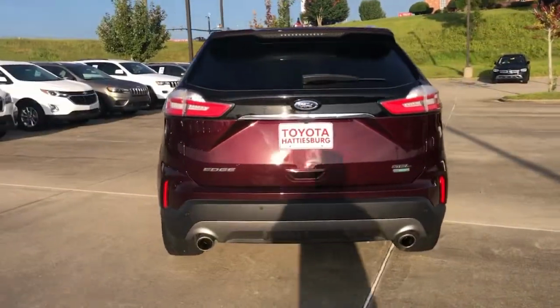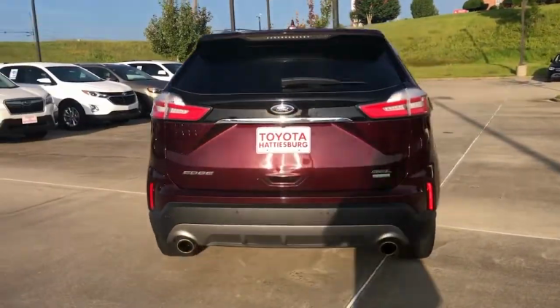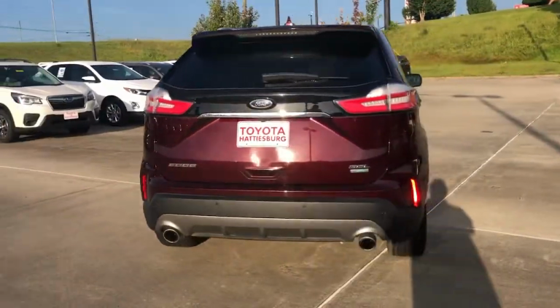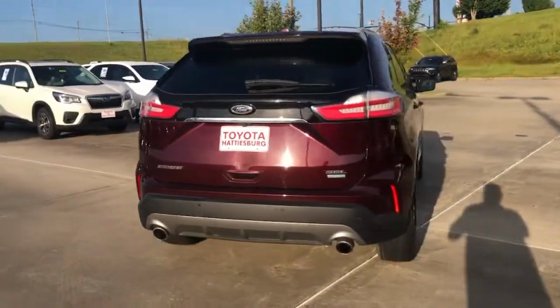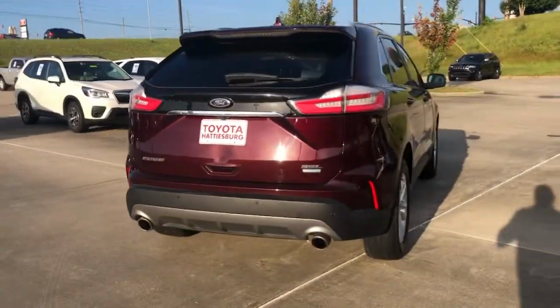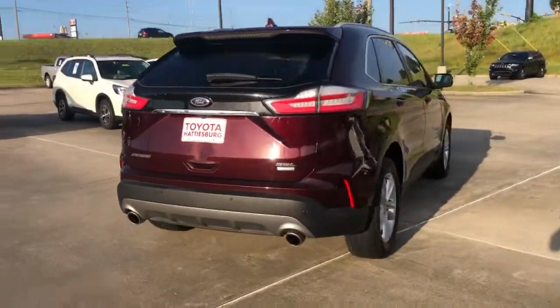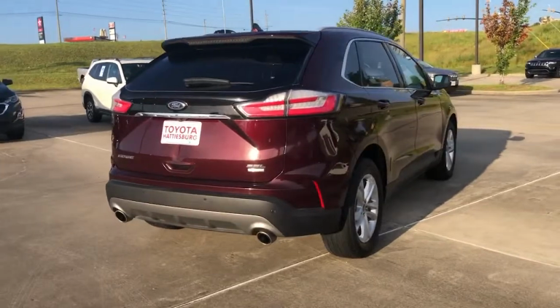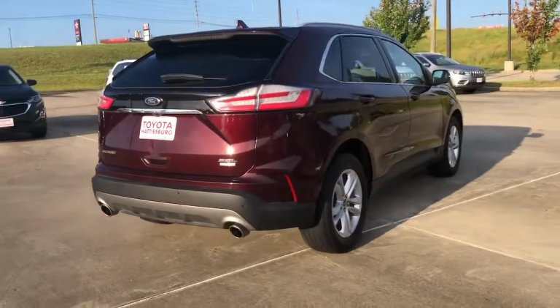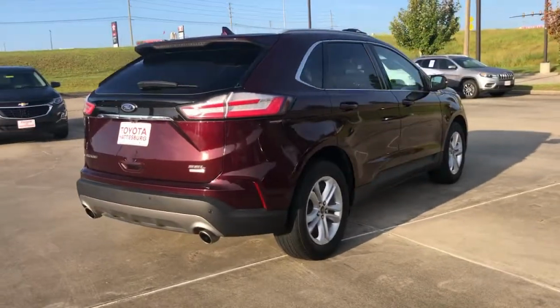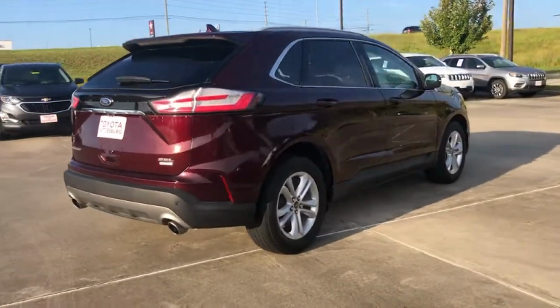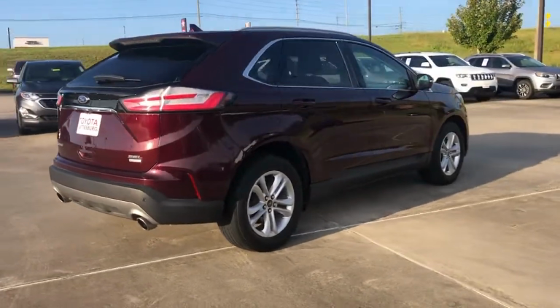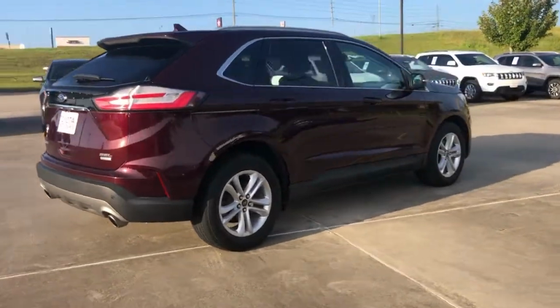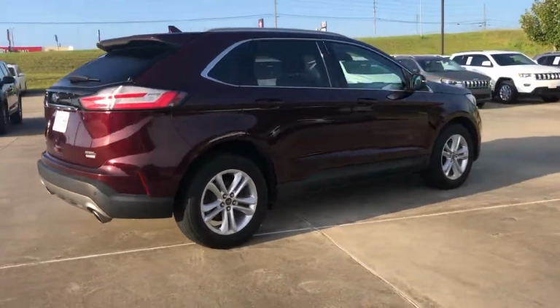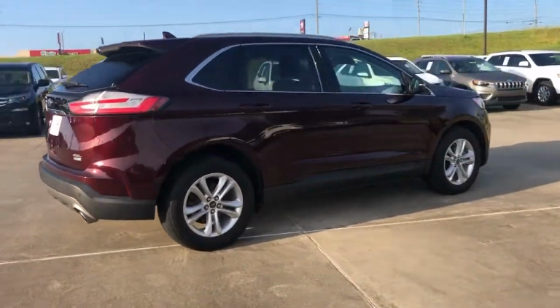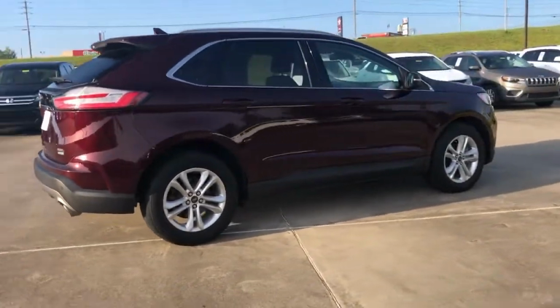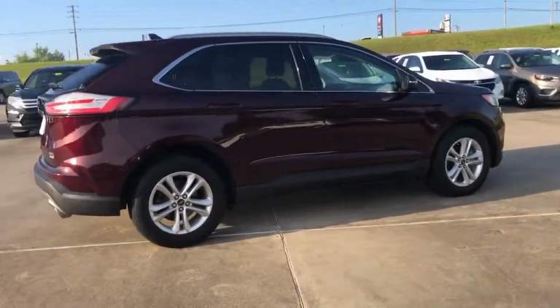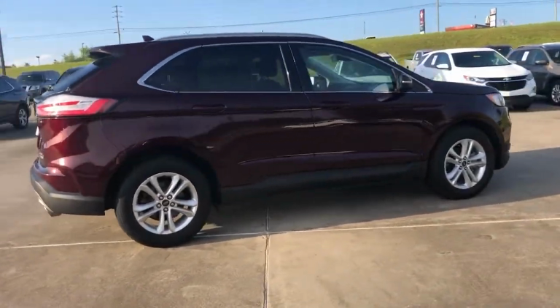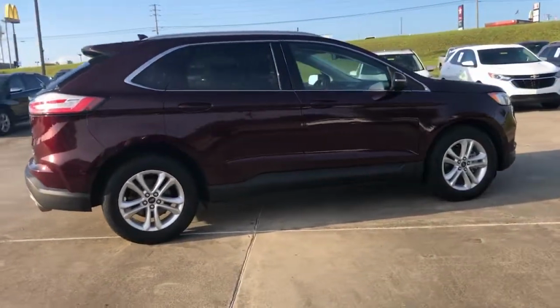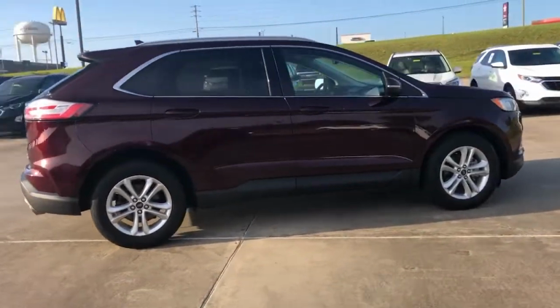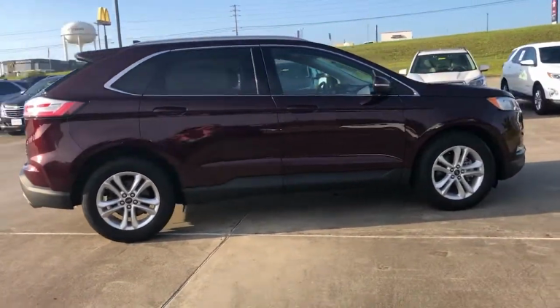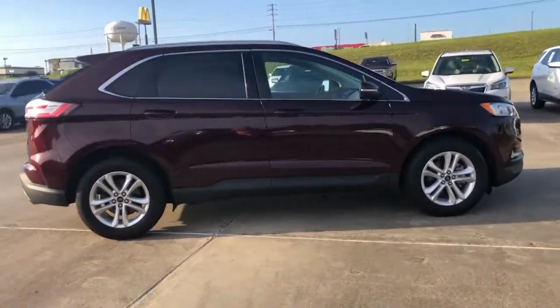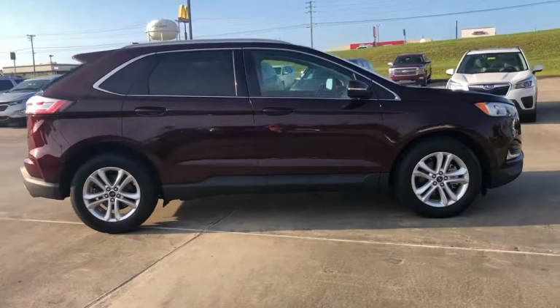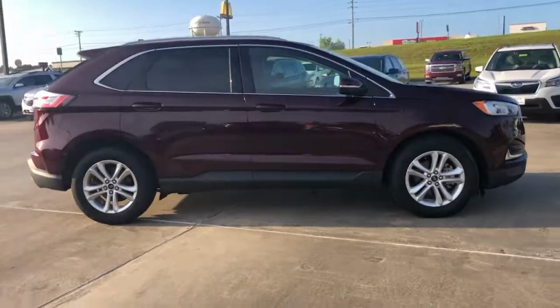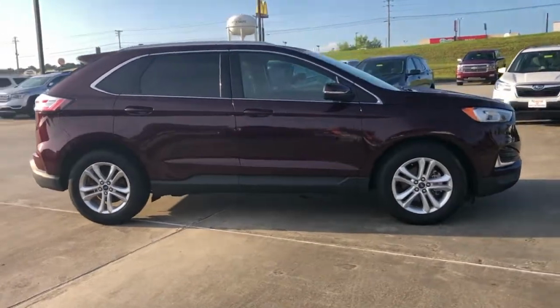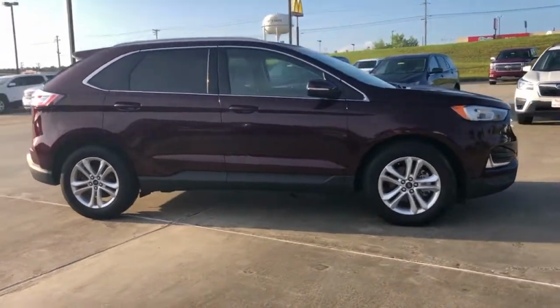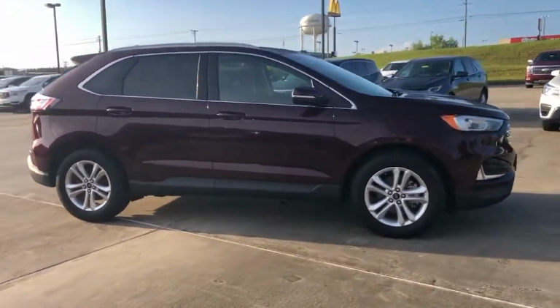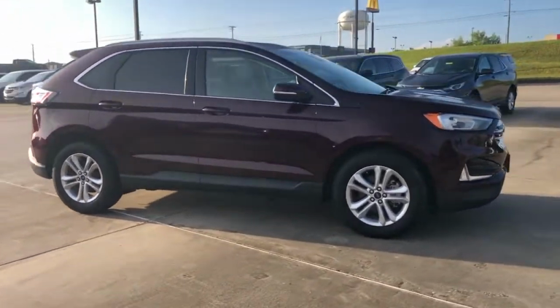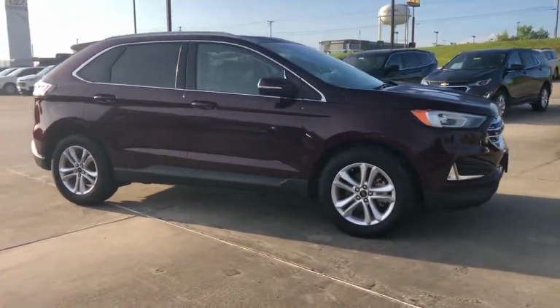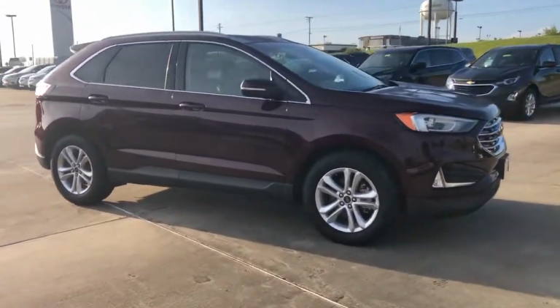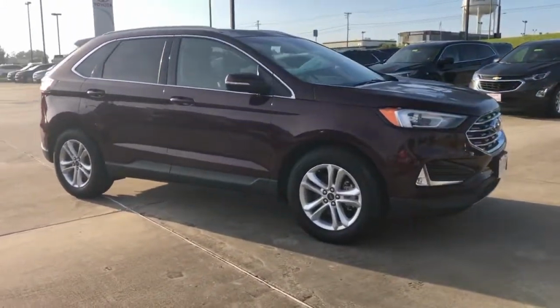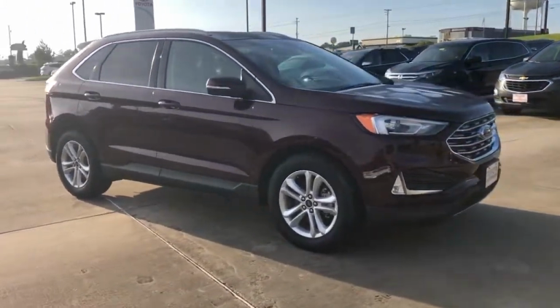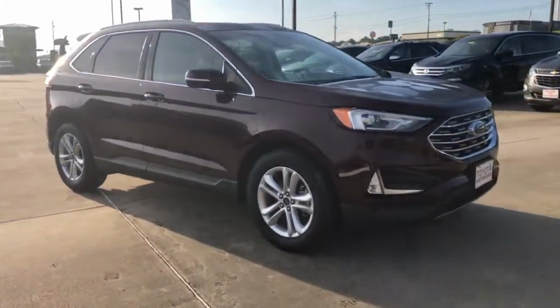This sleek Edge is loaded with powerful performance, smart tech, and features that optimize comfort and convenience. These are just some of the great options this vehicle comes with.